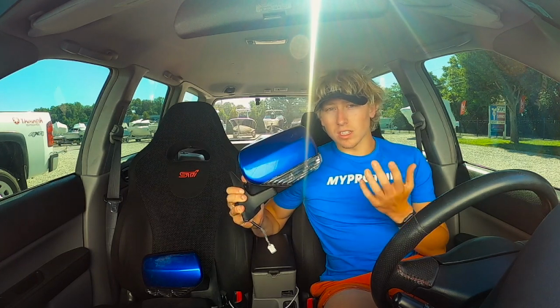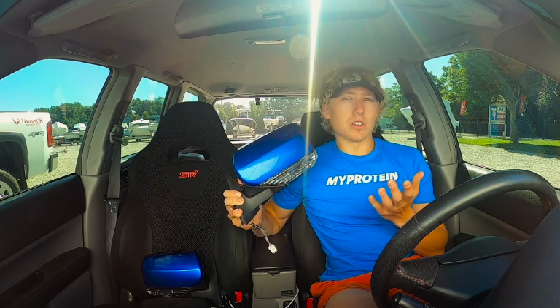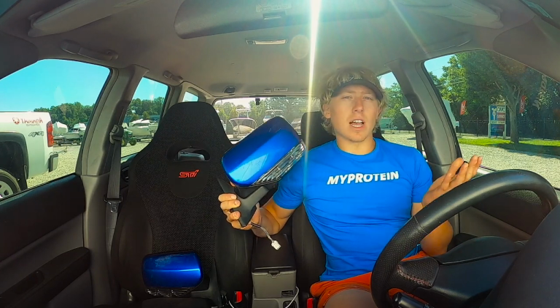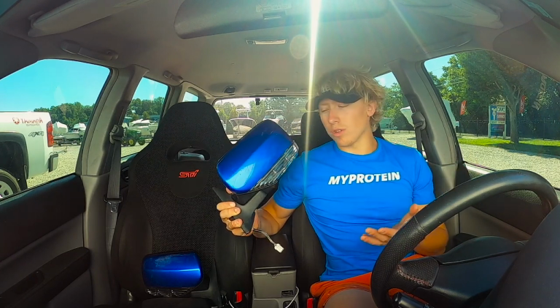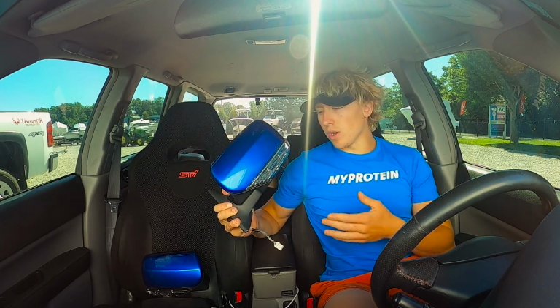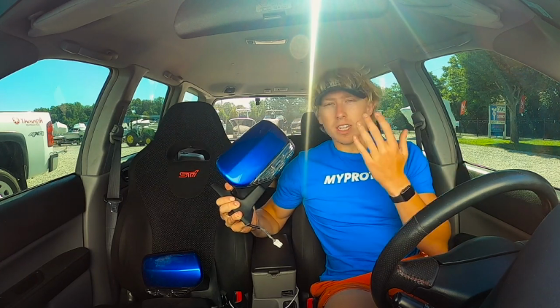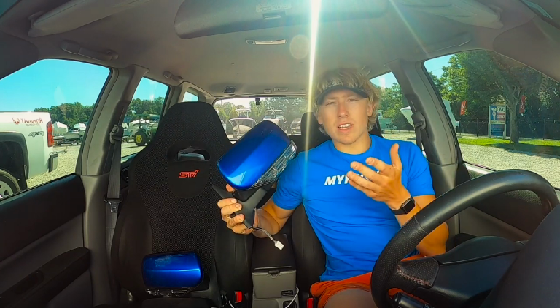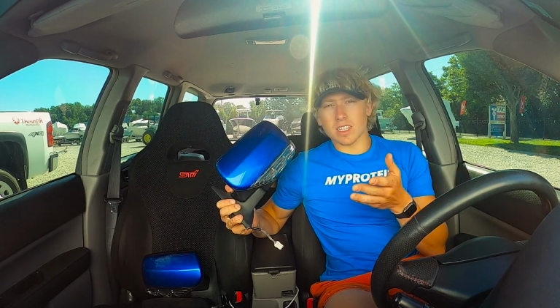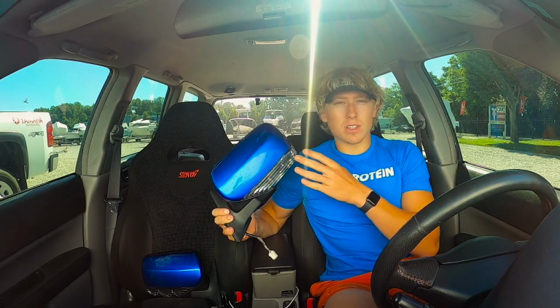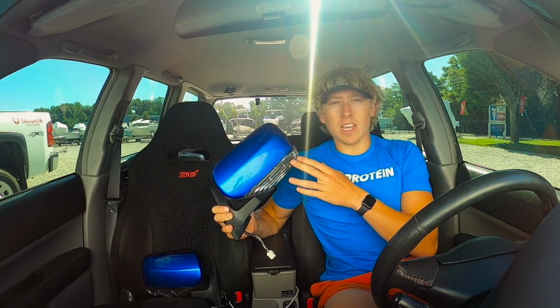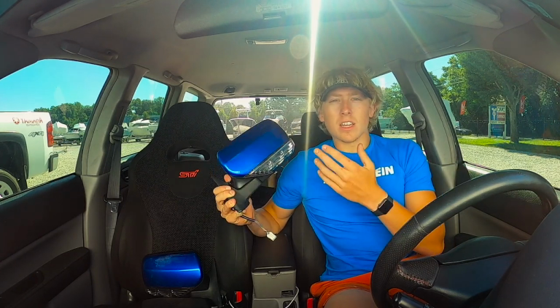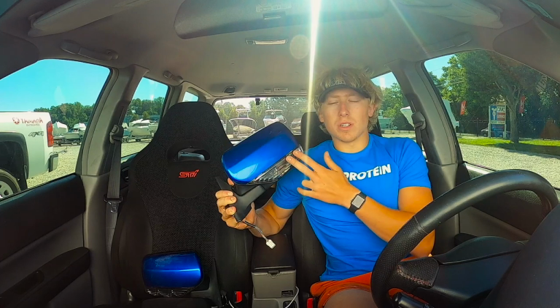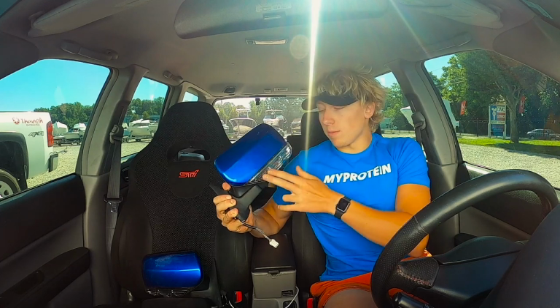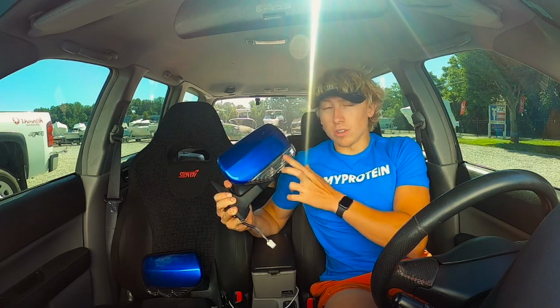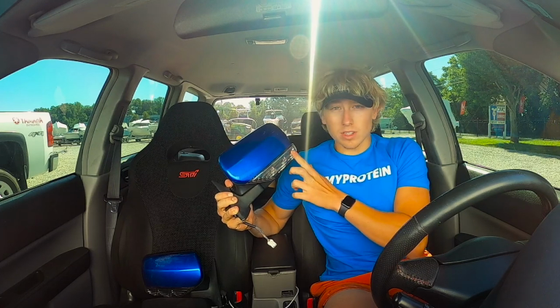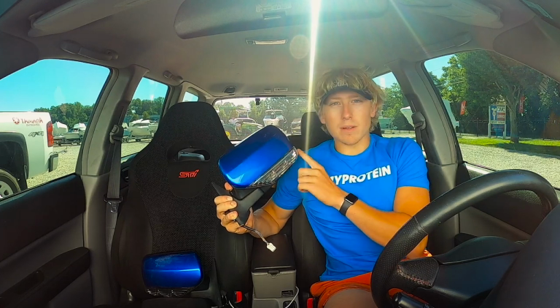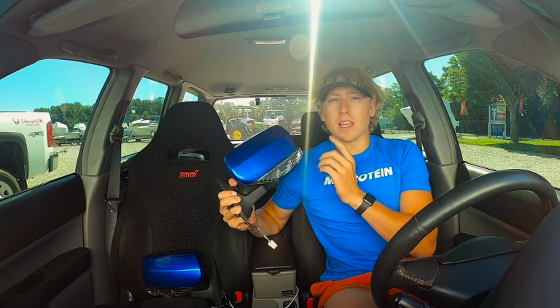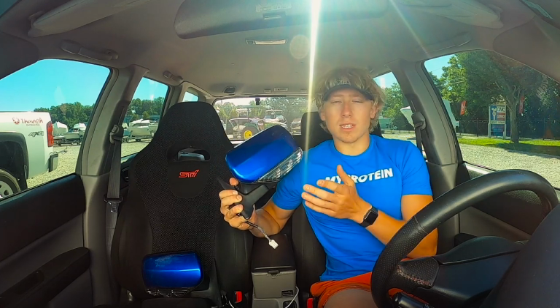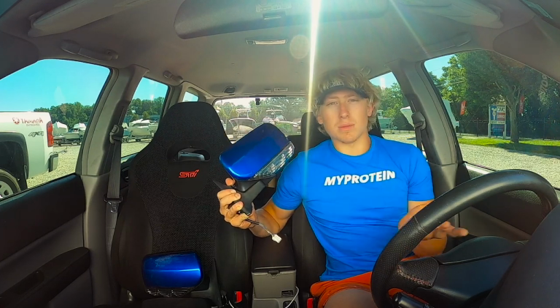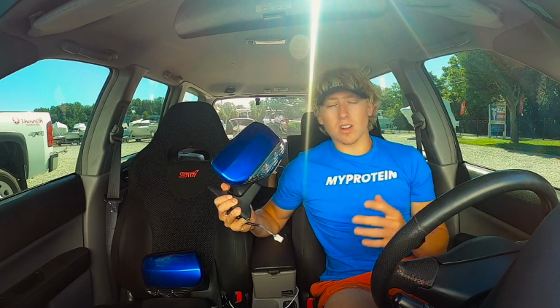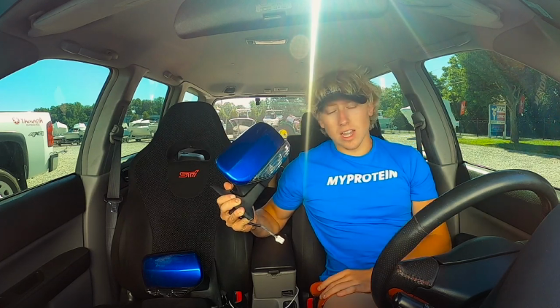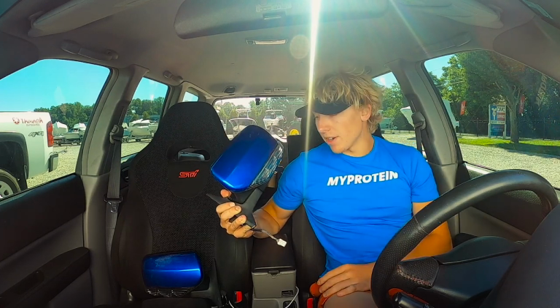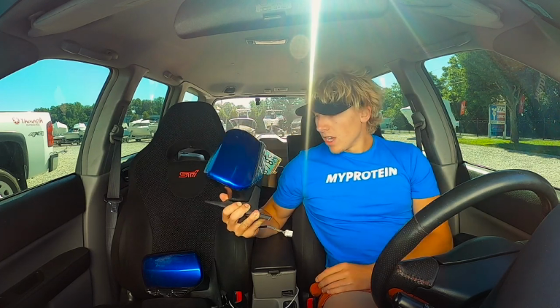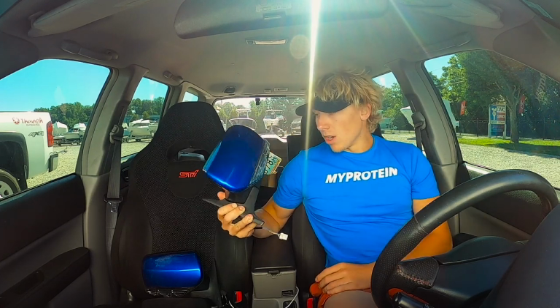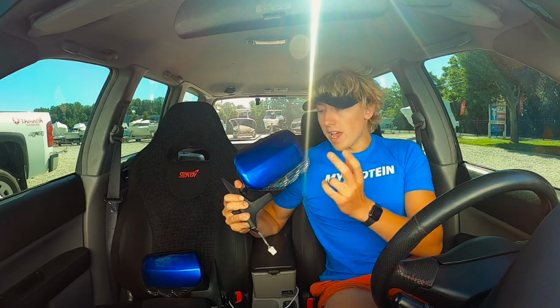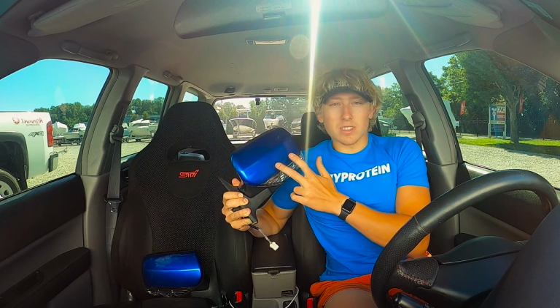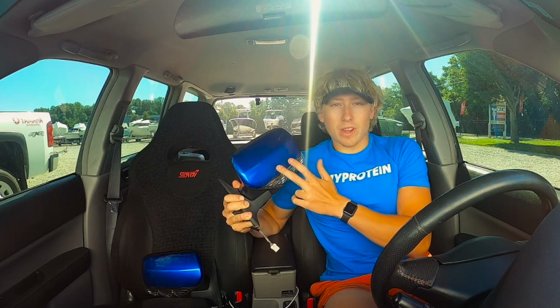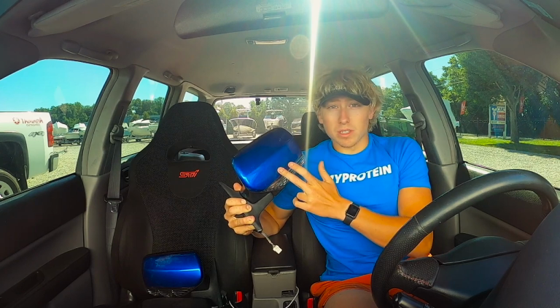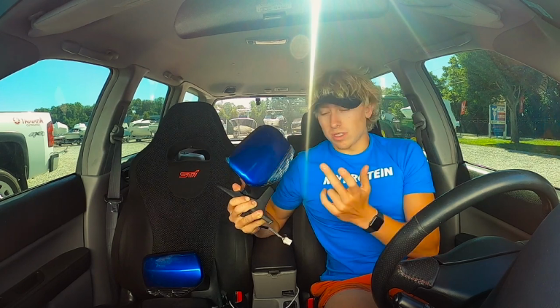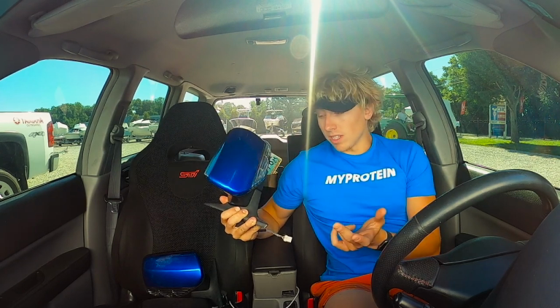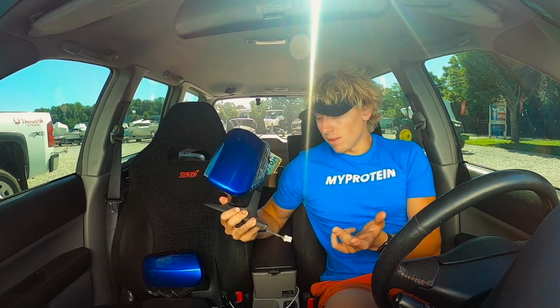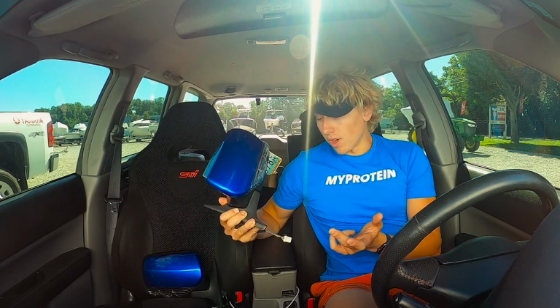For those of you guys who don't know, in 2006 to 2008 the mirrors came with a turn signal on the bottom. And to me, it just makes the car look a lot better. So we have these in World Rally Blue, which I'm really excited to put on.